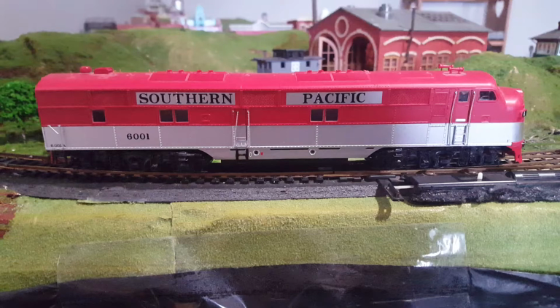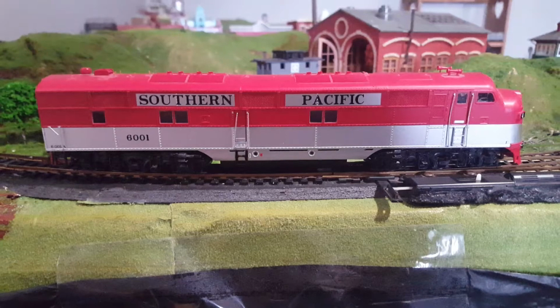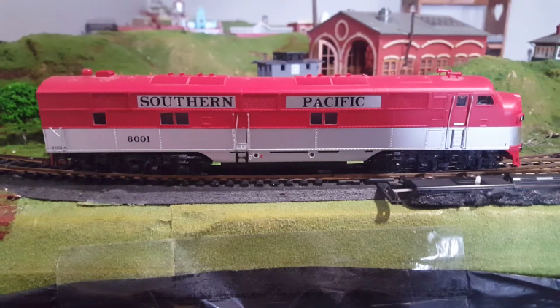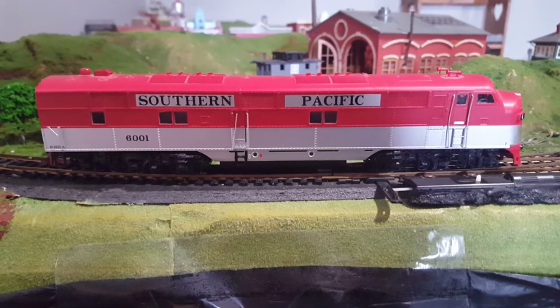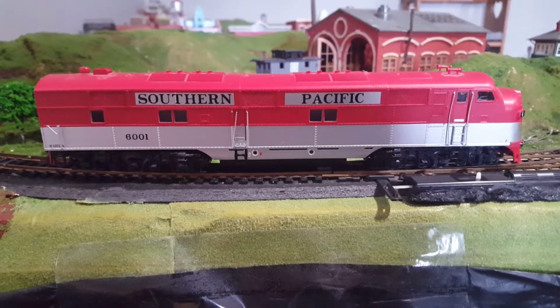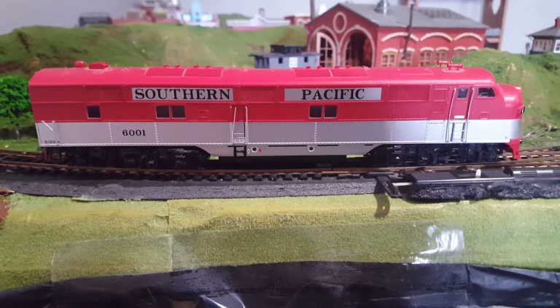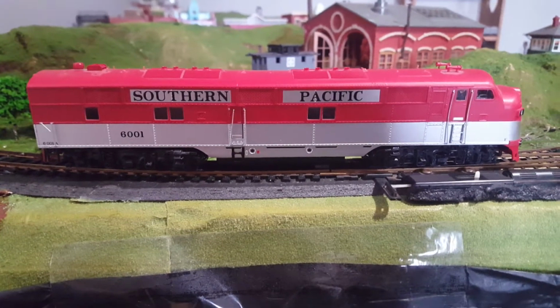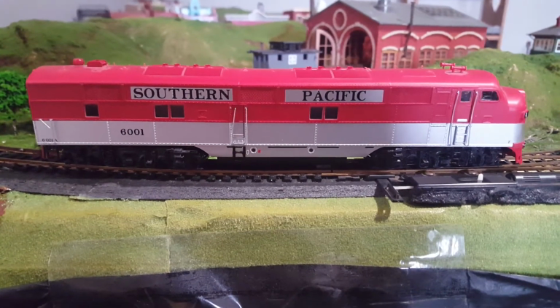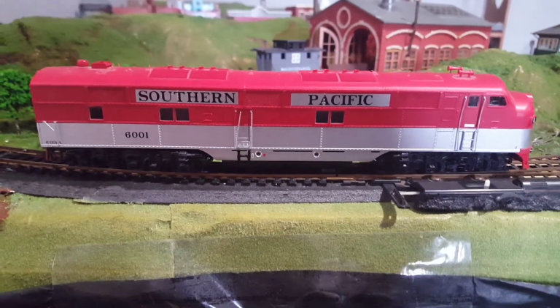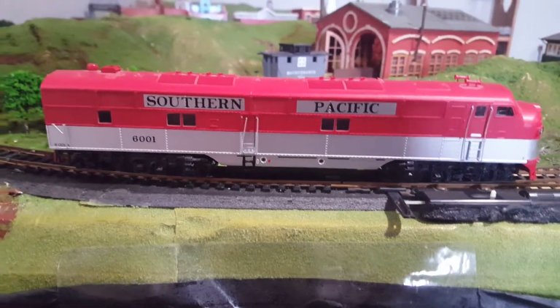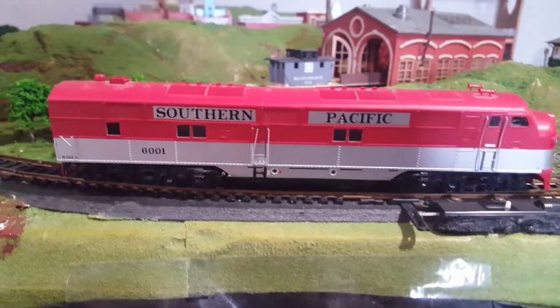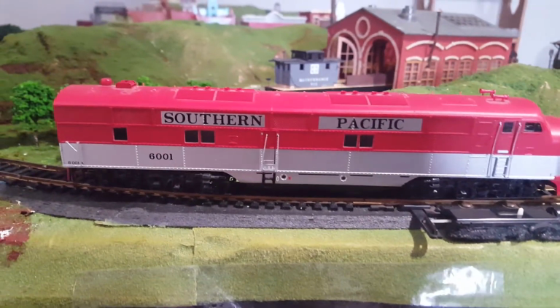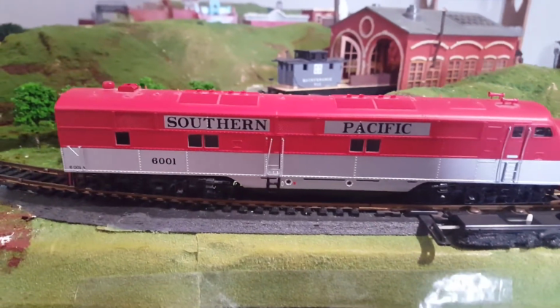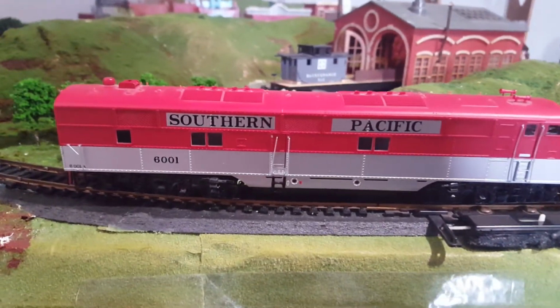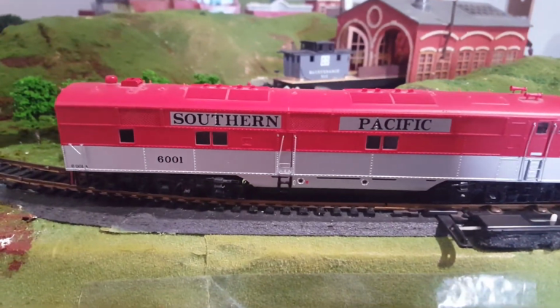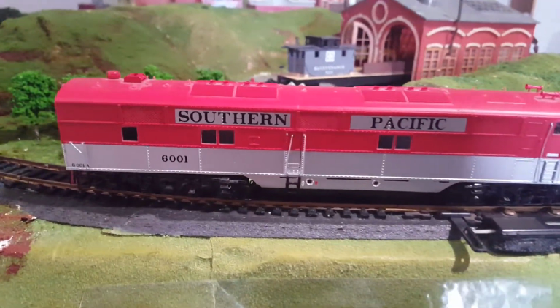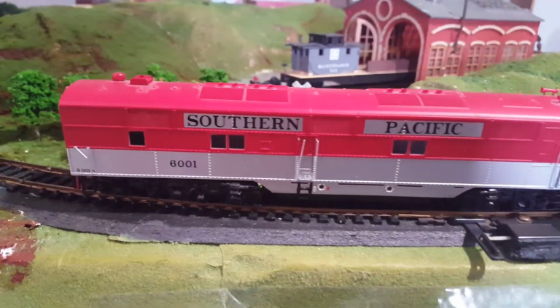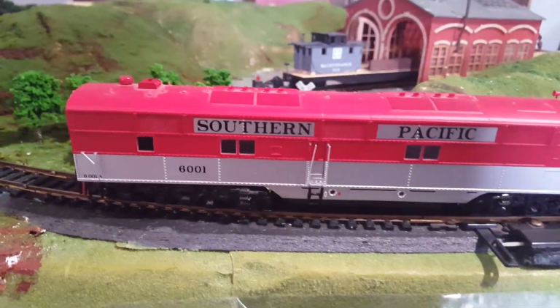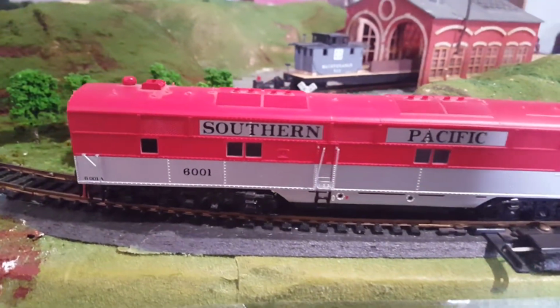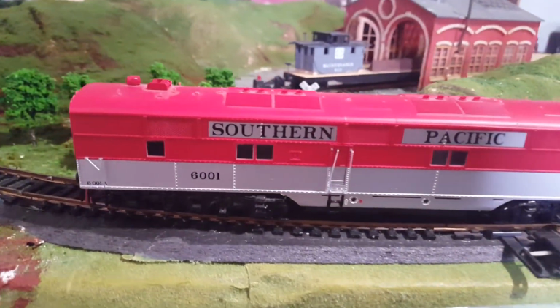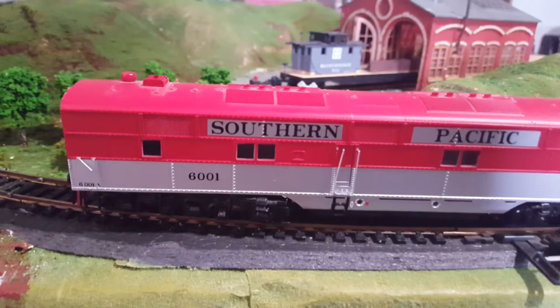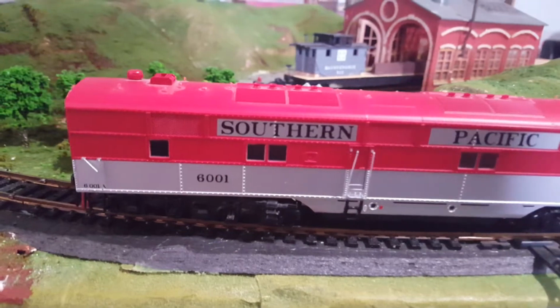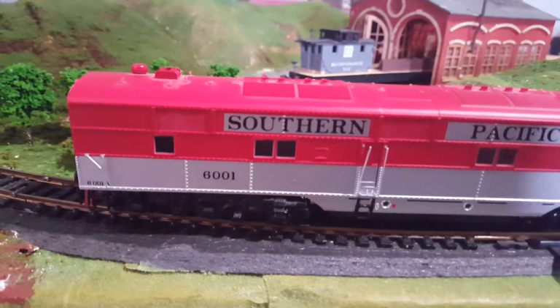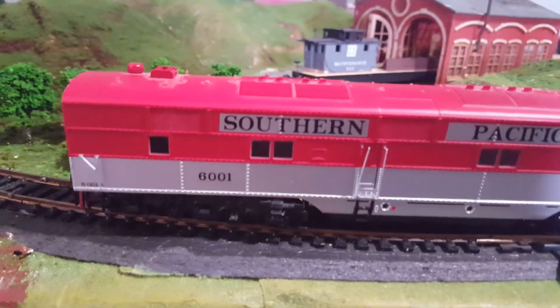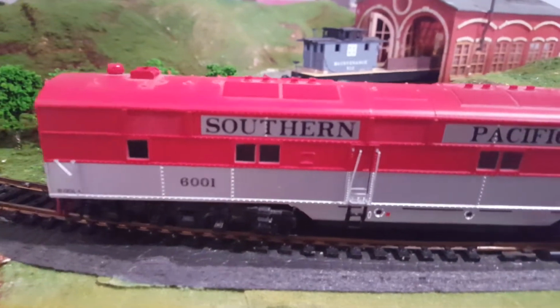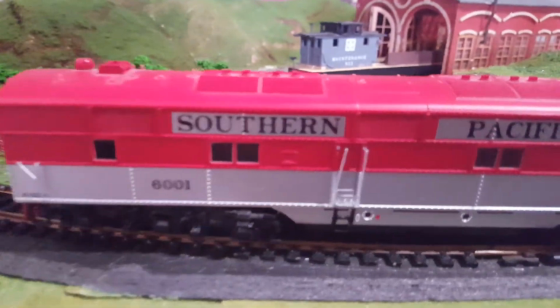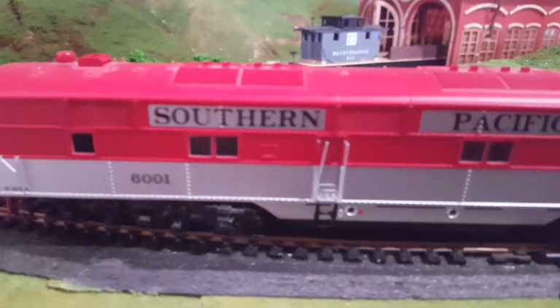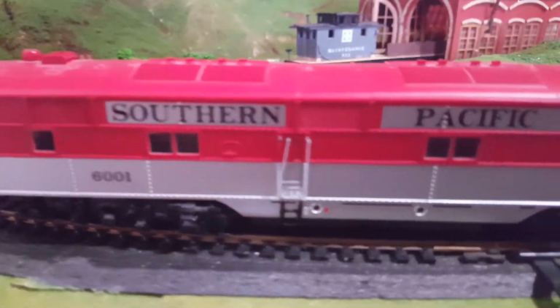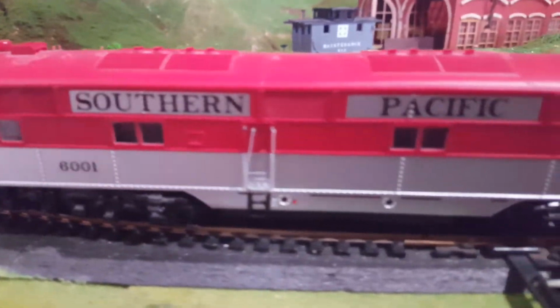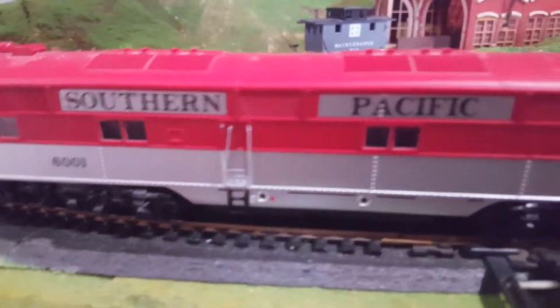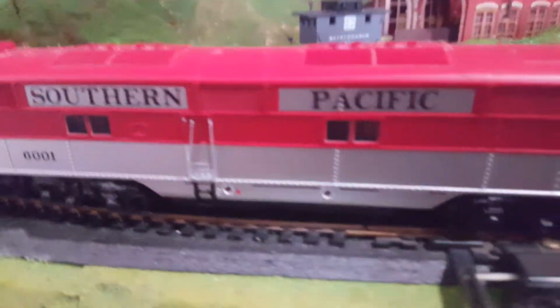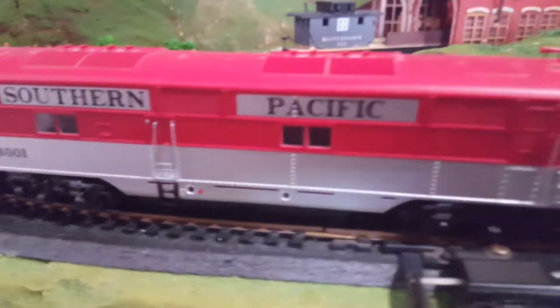Hey everybody, welcome back to Downtown Trains. In today's video, I'm going to be reviewing my Southern Pacific E9 diesel locomotive.